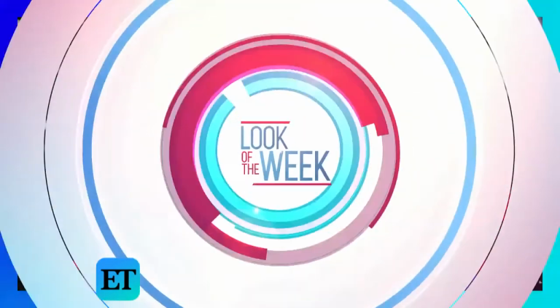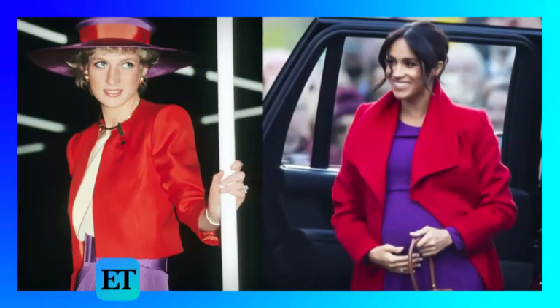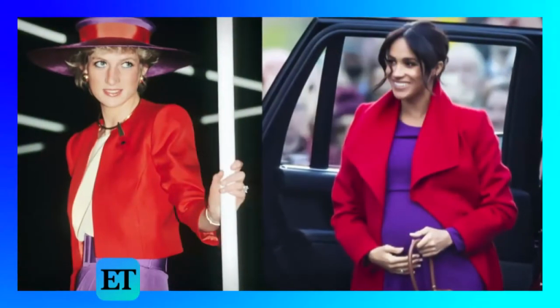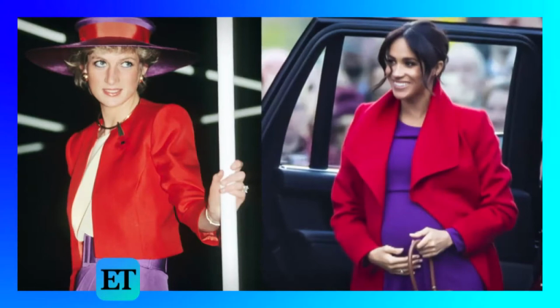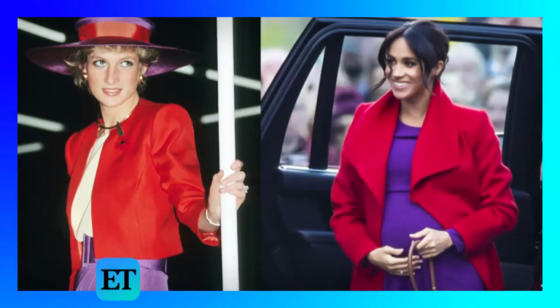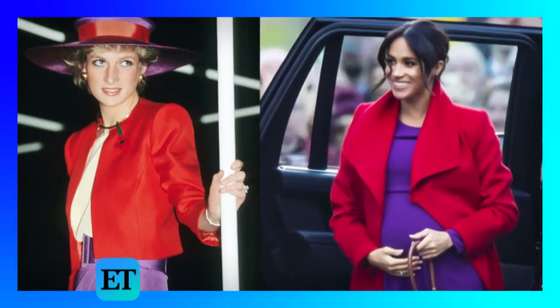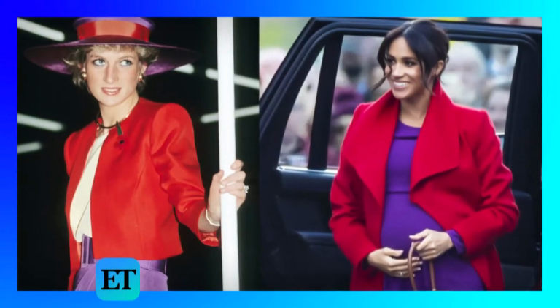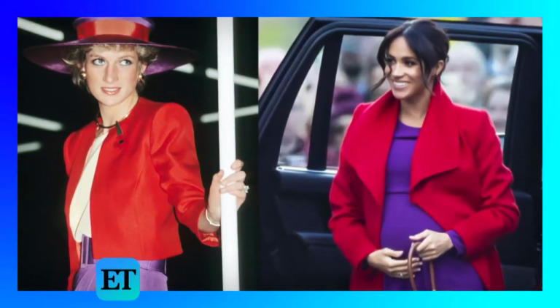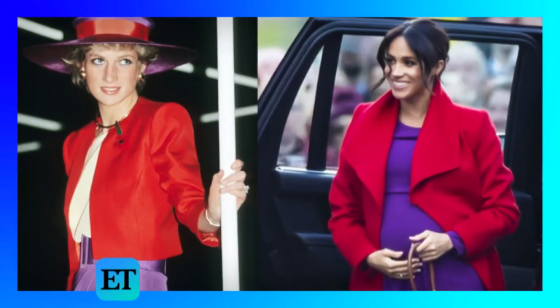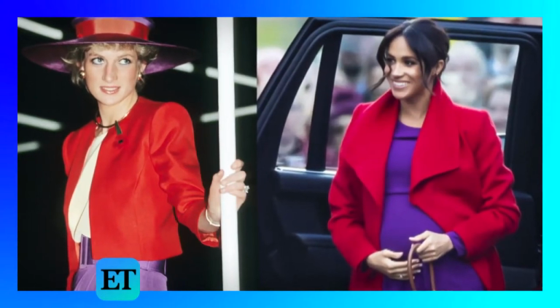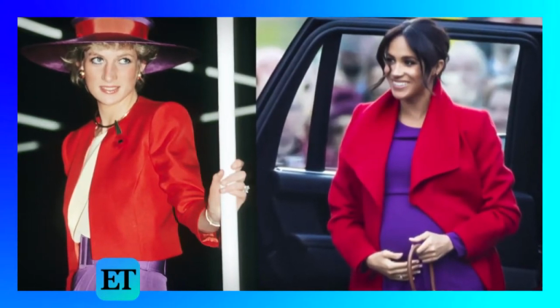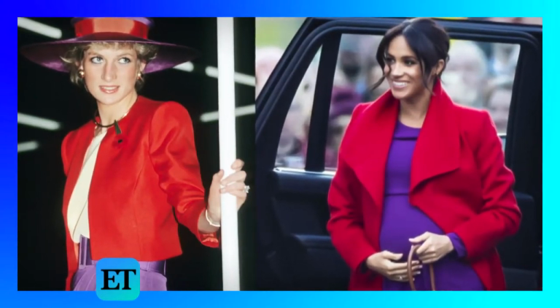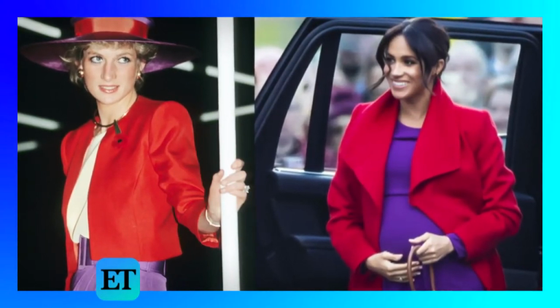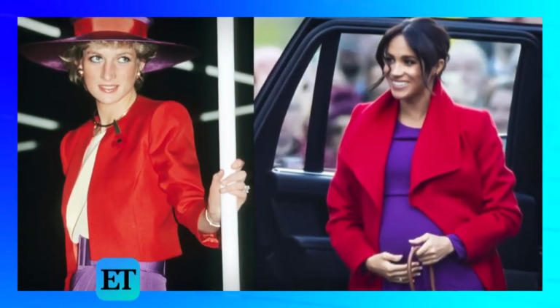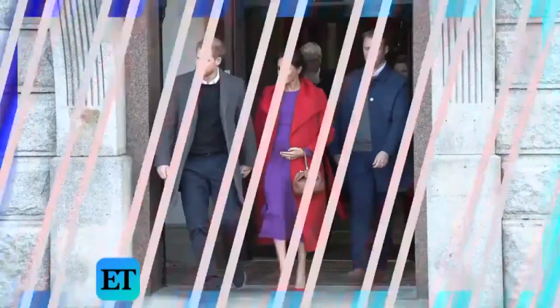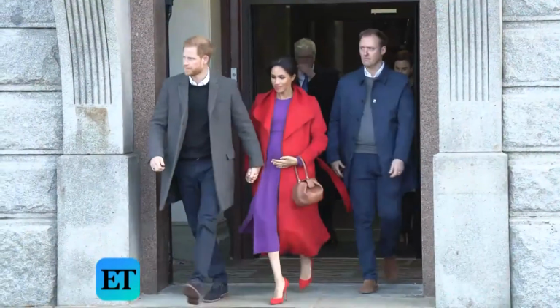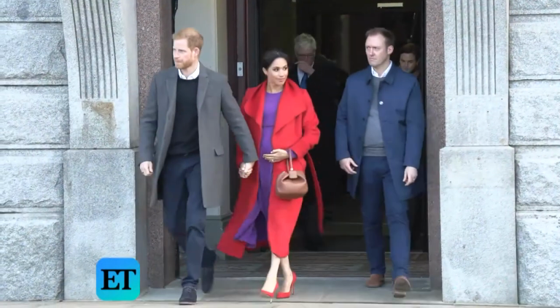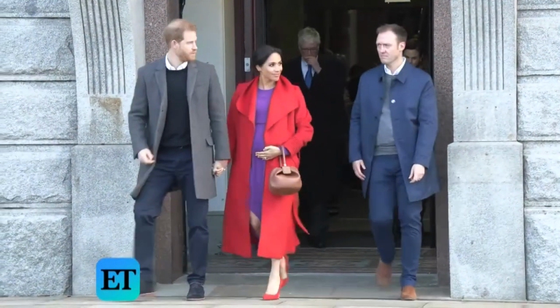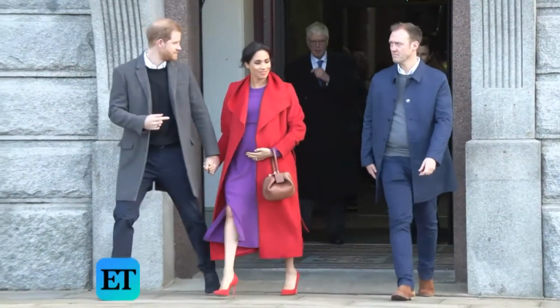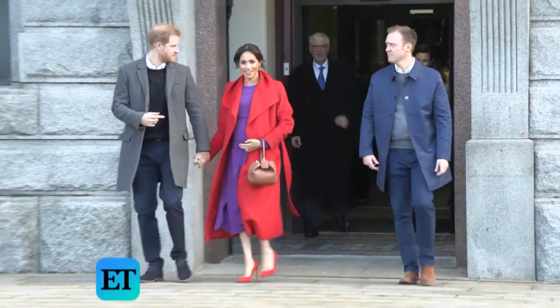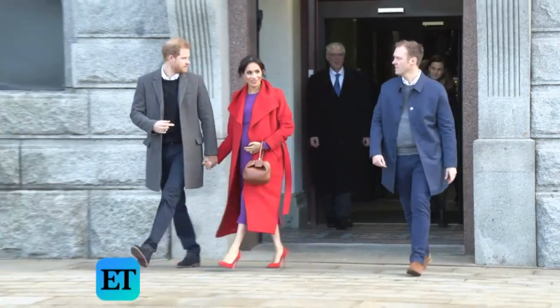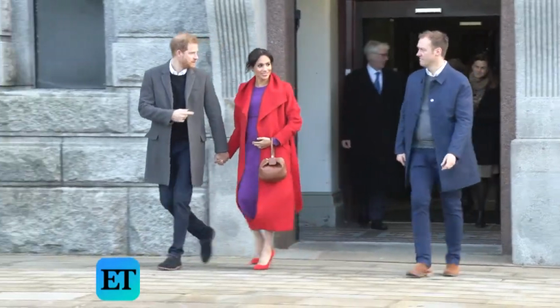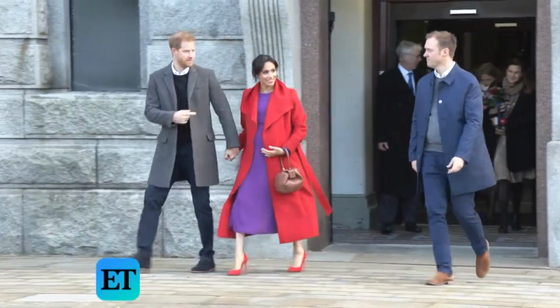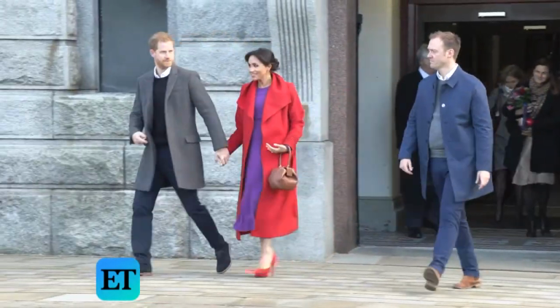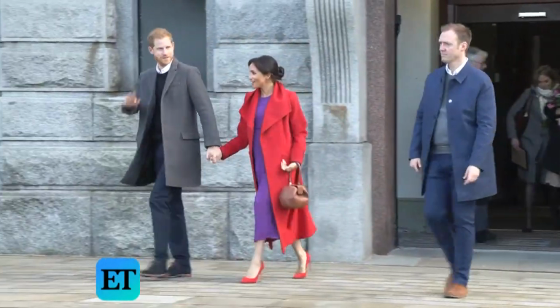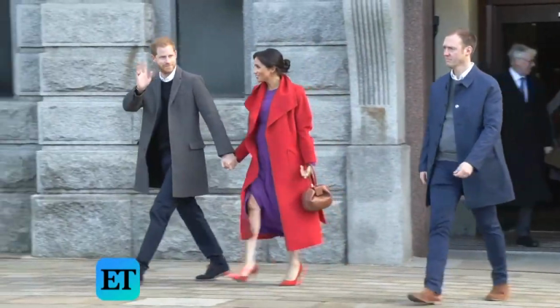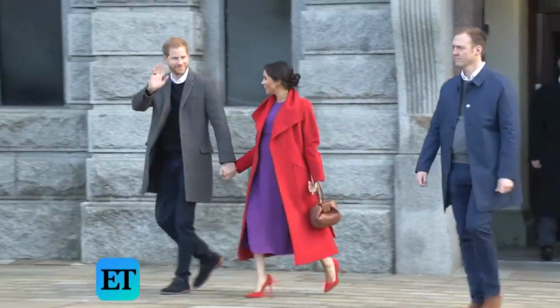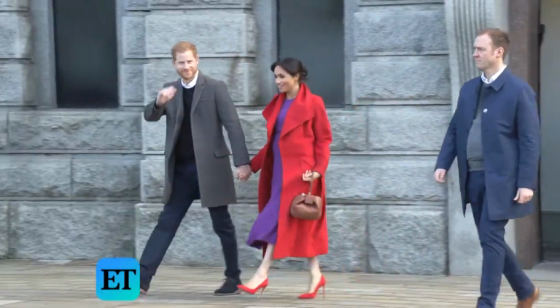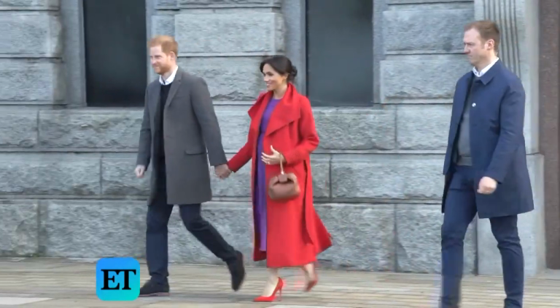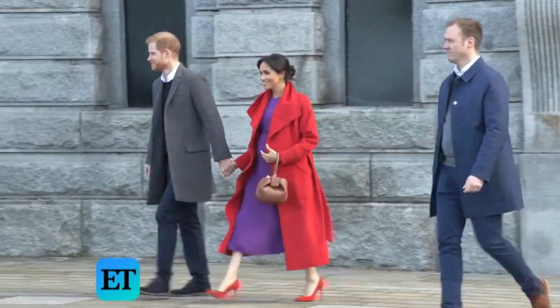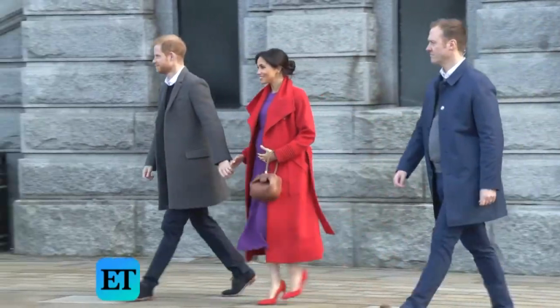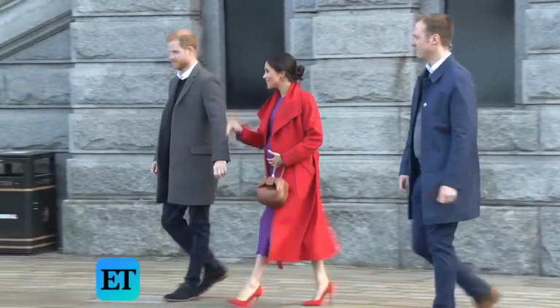Check her out back in 1997 in a very similar outfit. Now, if you can't get Meghan's cherry coat out of your head, we've found a few other affordable options.